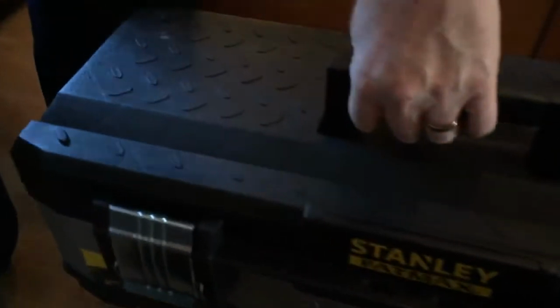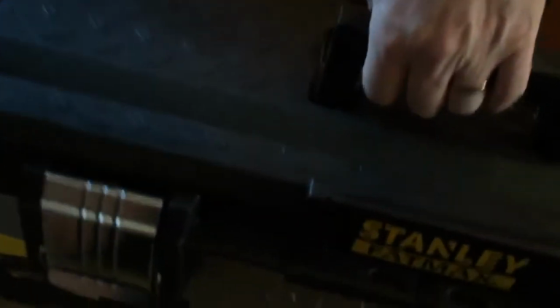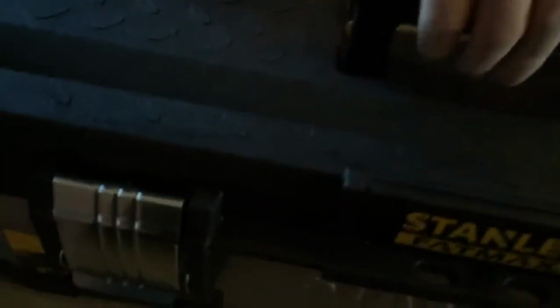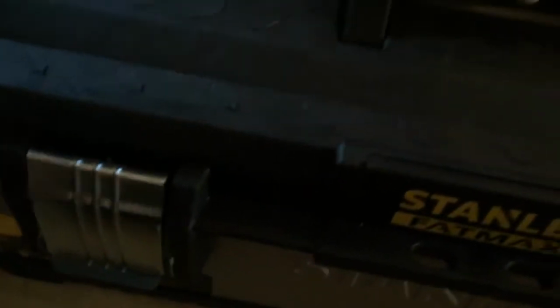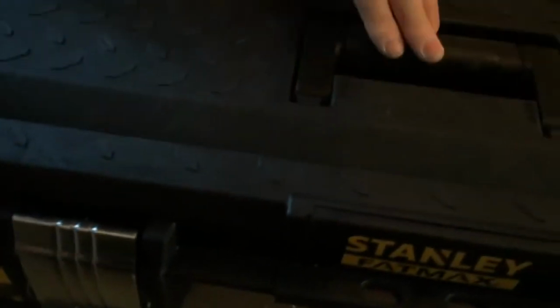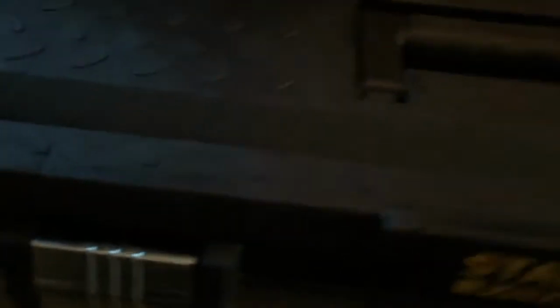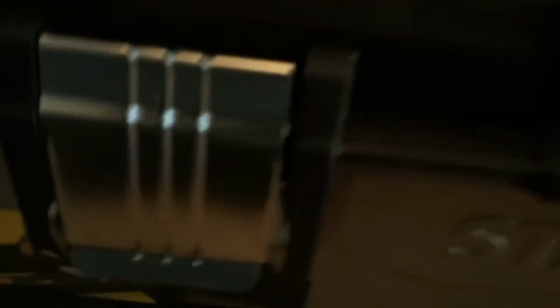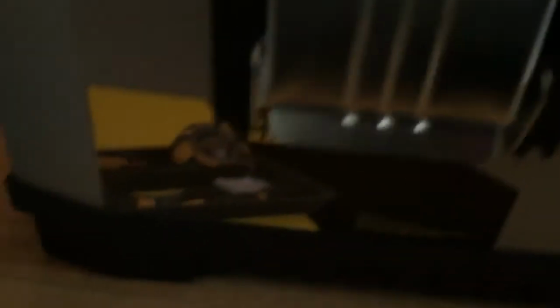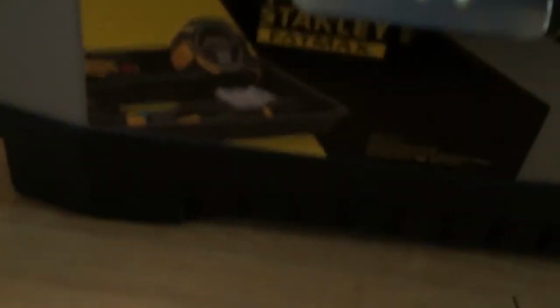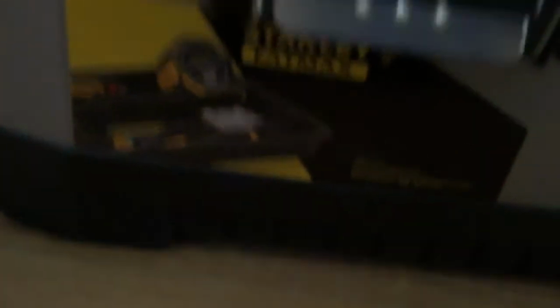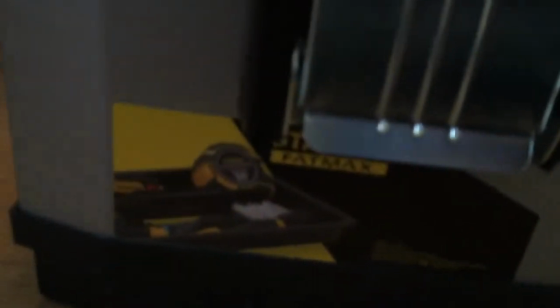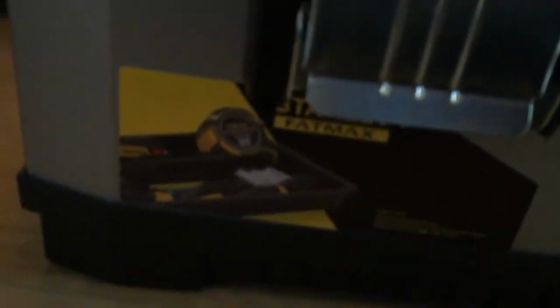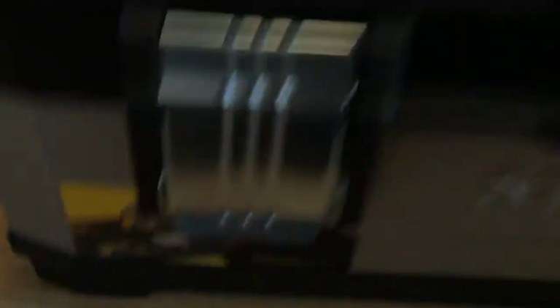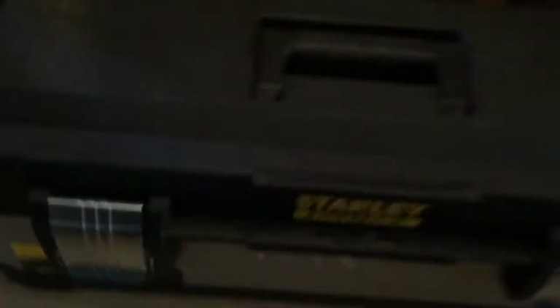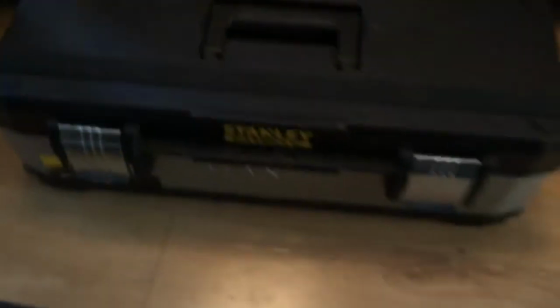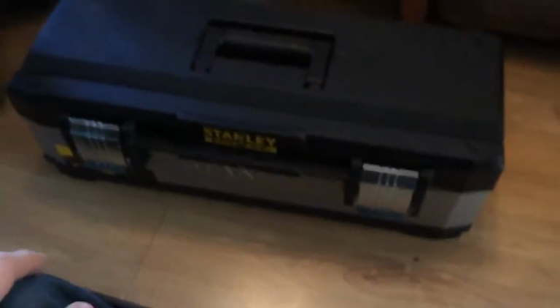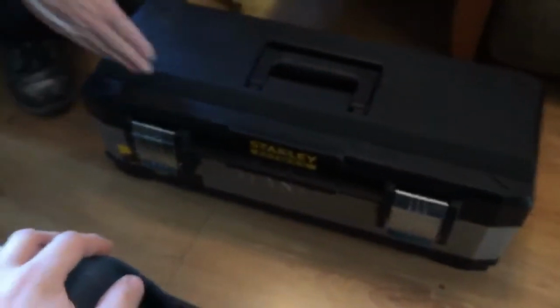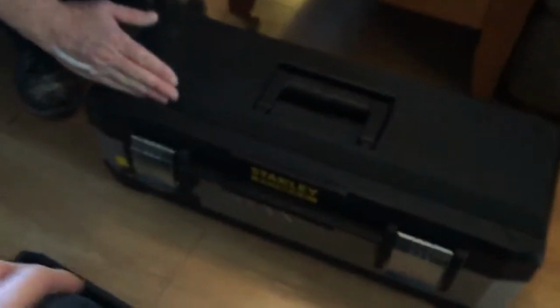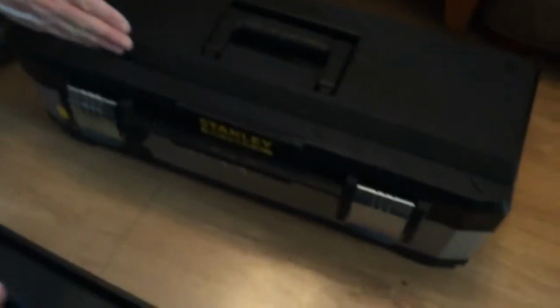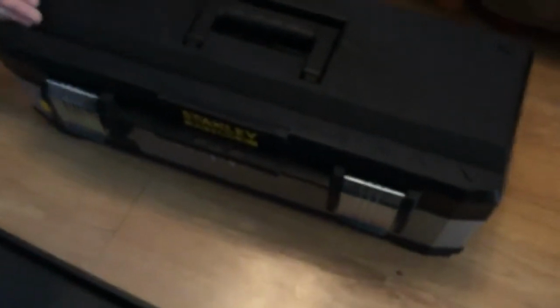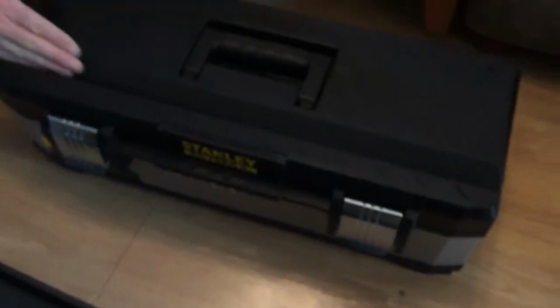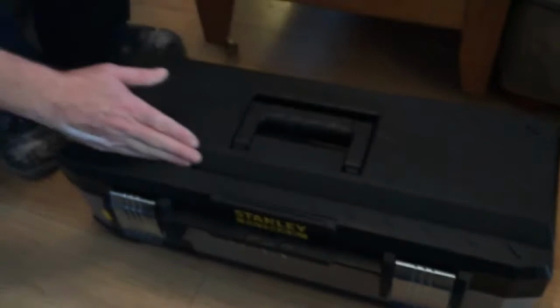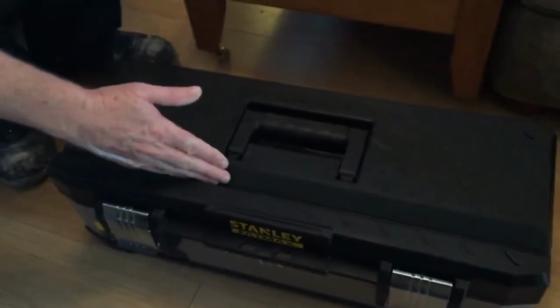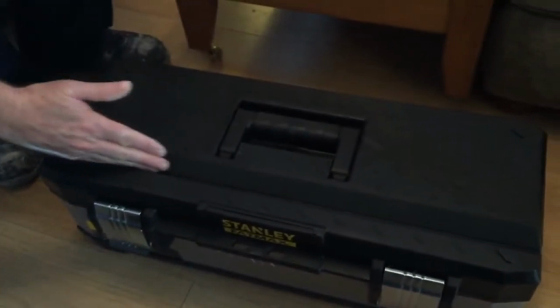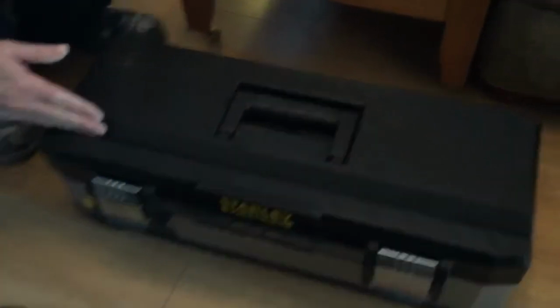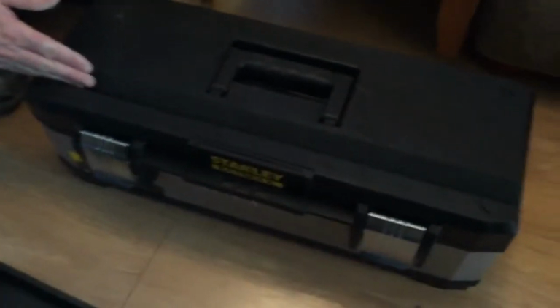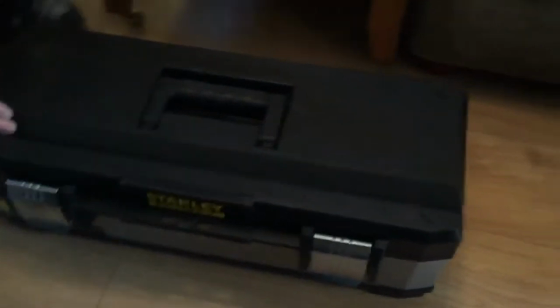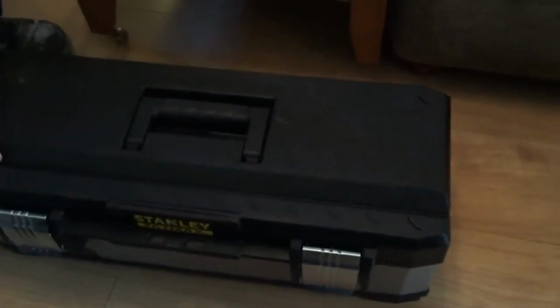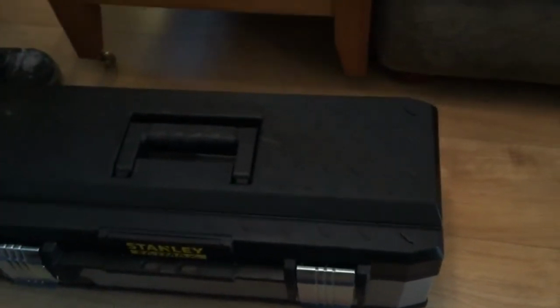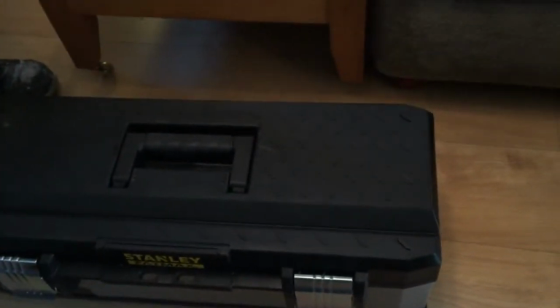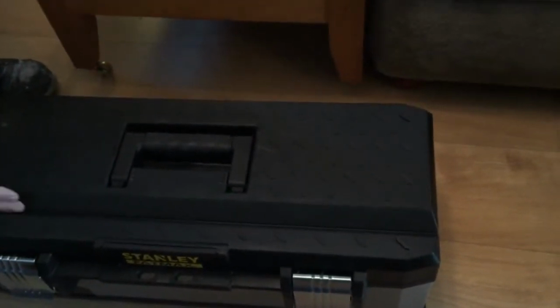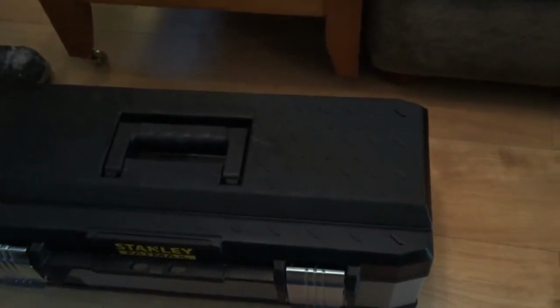I guess it's ideal for sitting on and having a cup of tea — it's big enough to sit two people! Anyway, that's the Stanley FatMax toolbox, 26 inches long.